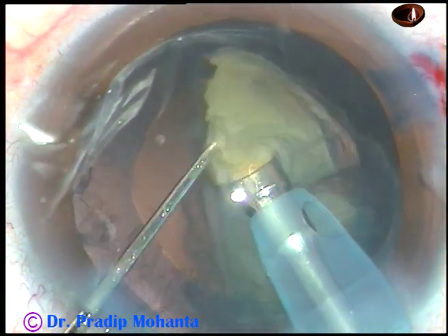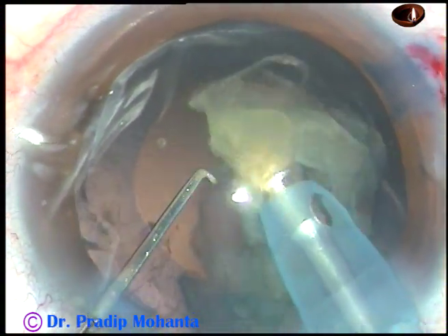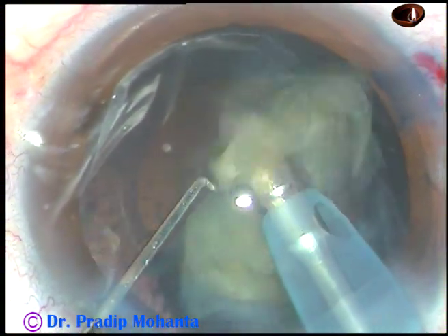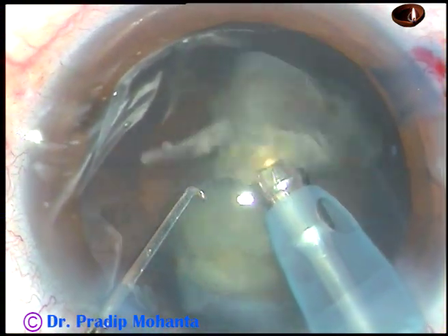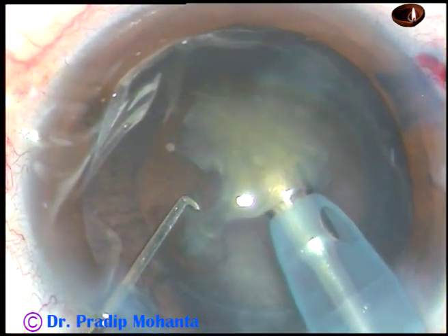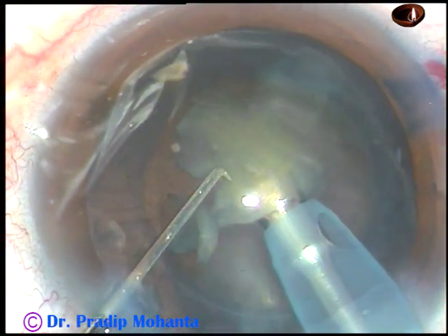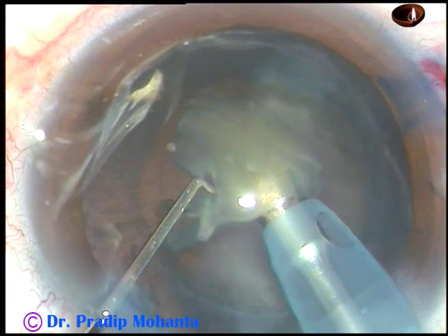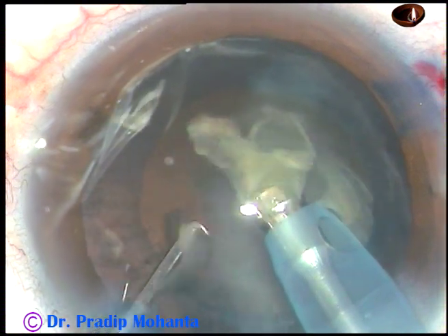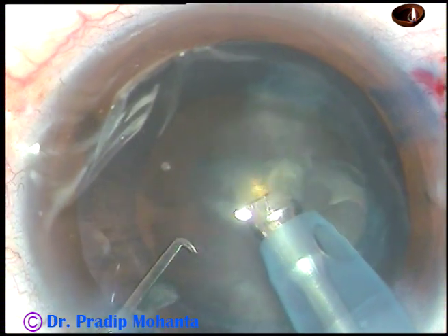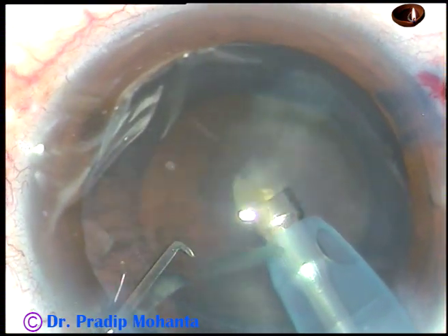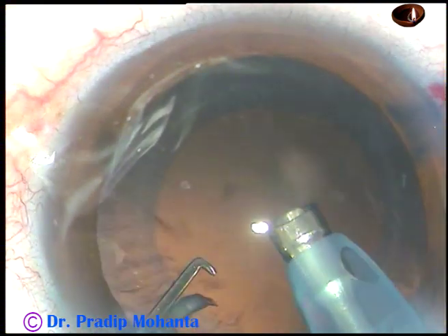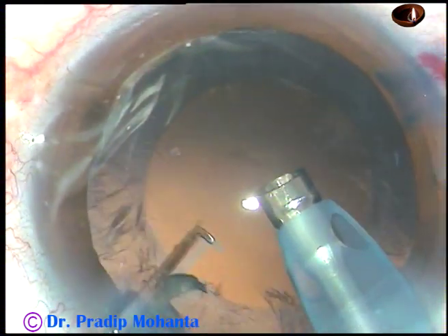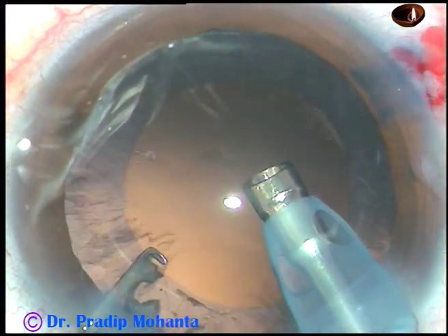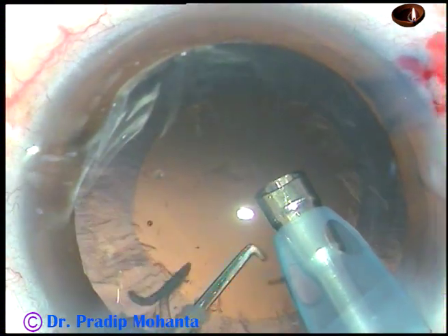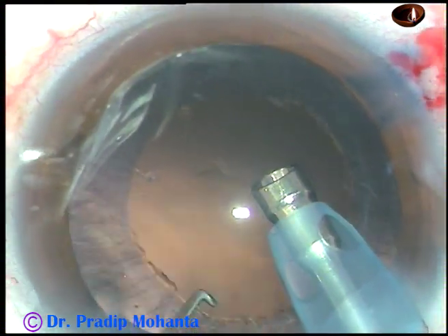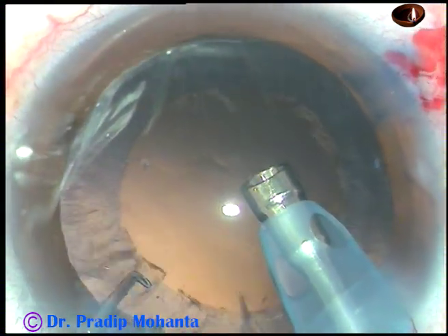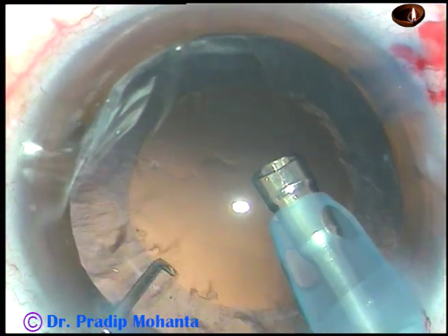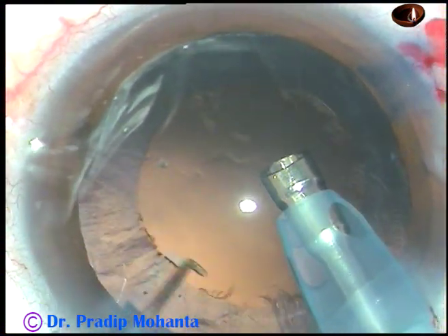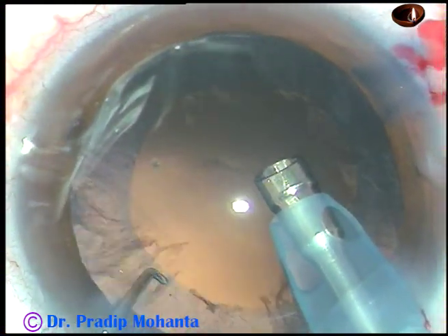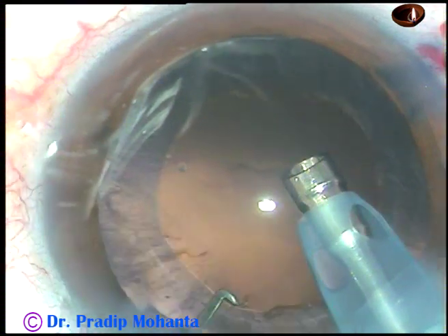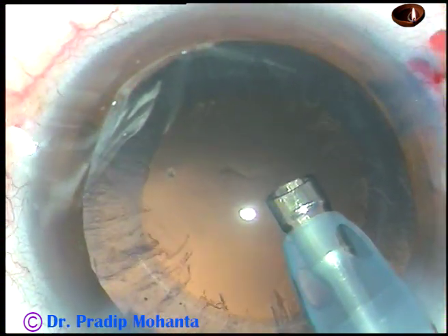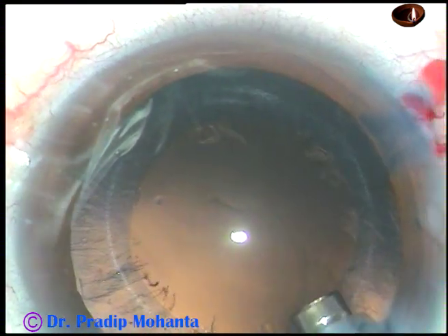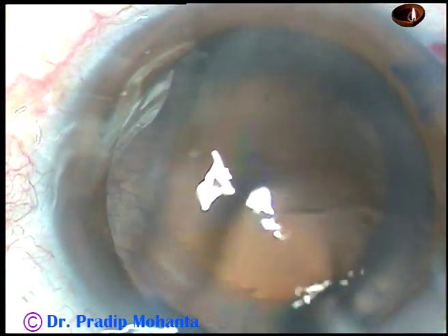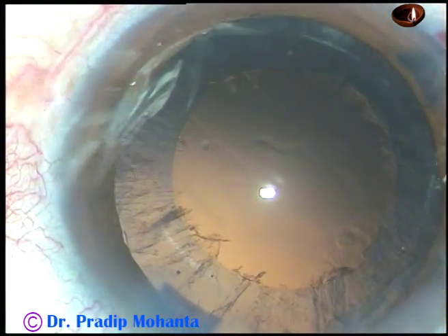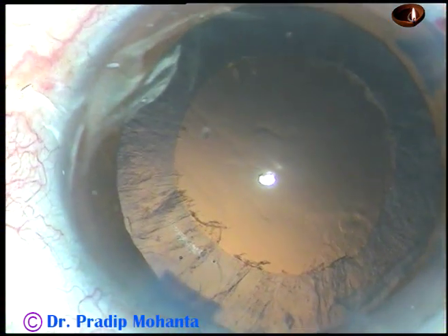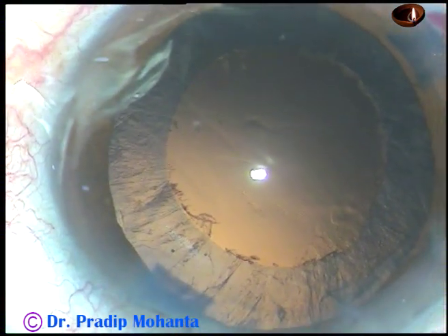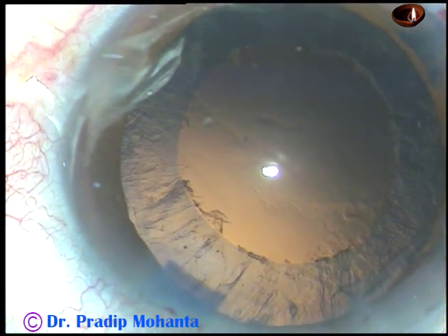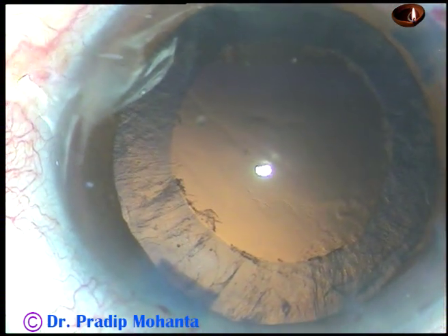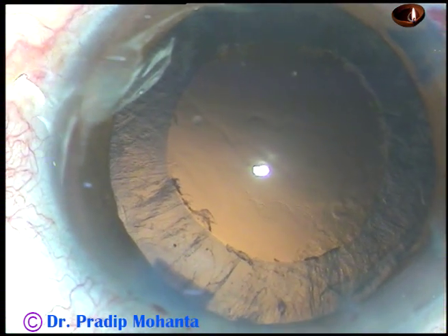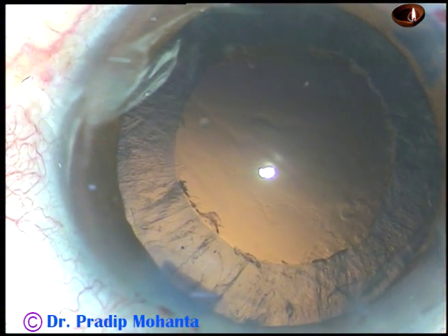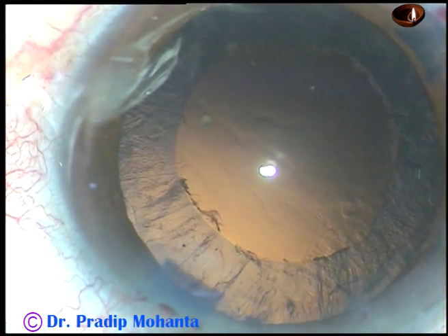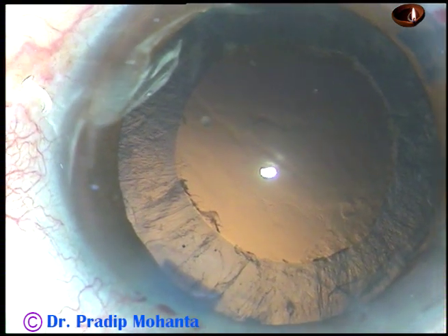This is the last fragment and we must take adequate care at this time. We can decrease the vacuum and flow rate to keep the chamber more stable.